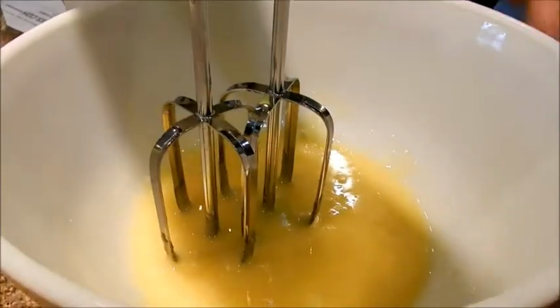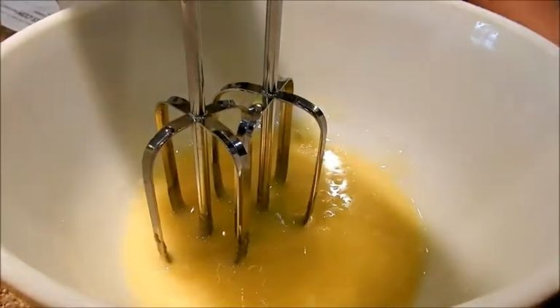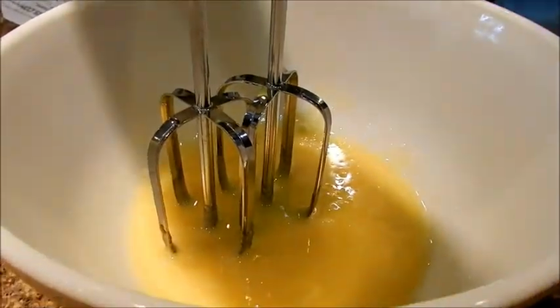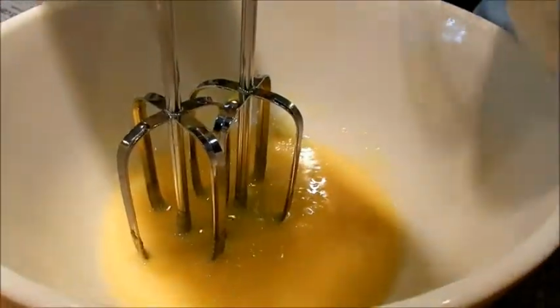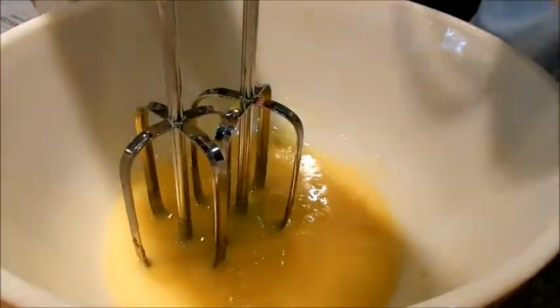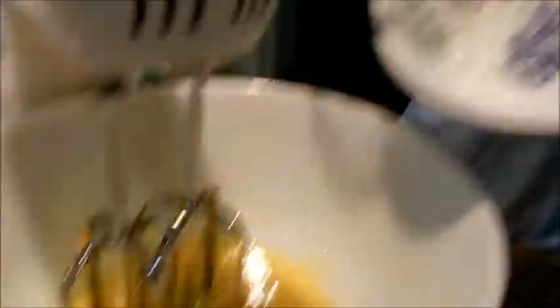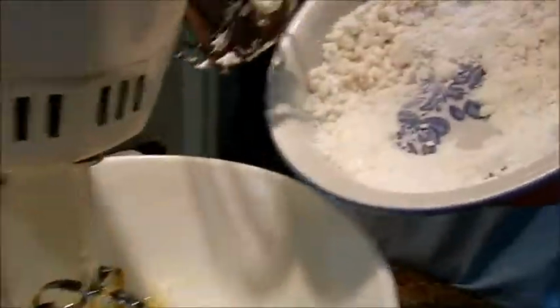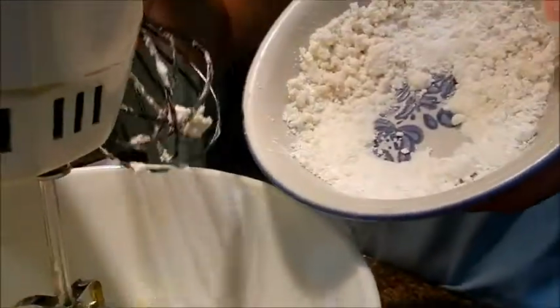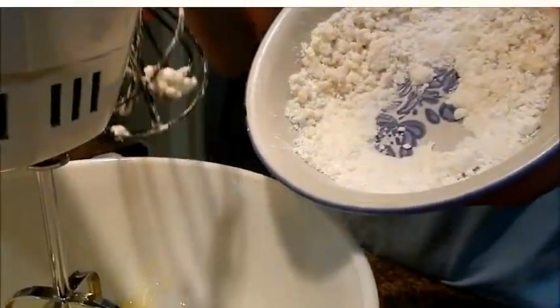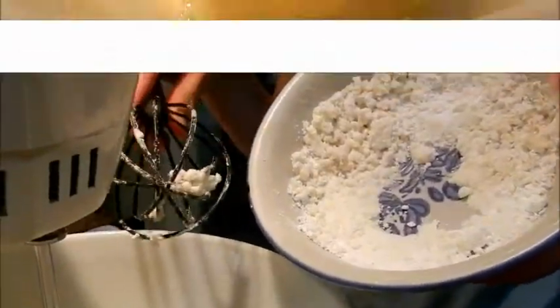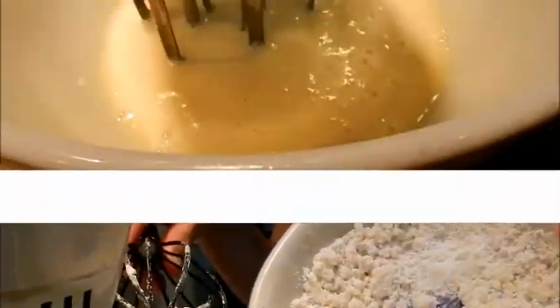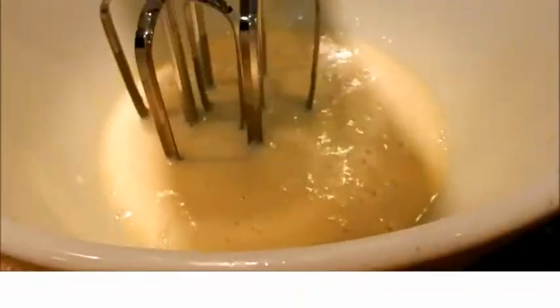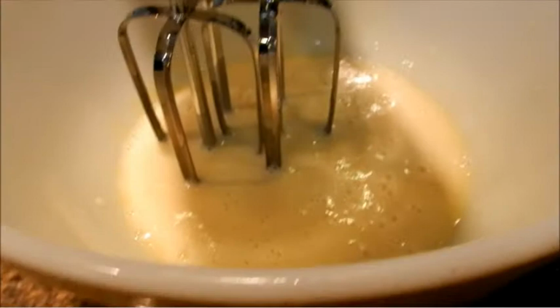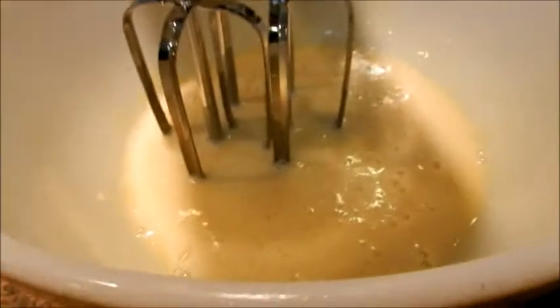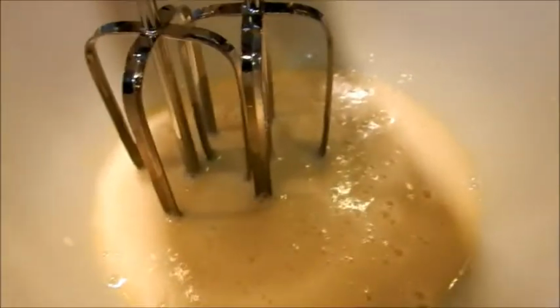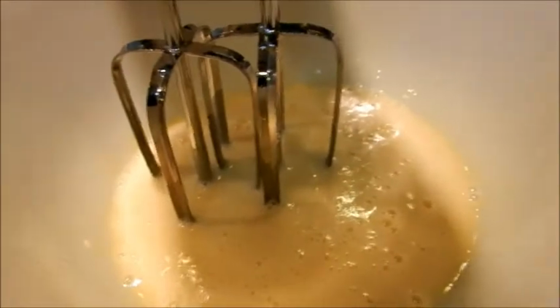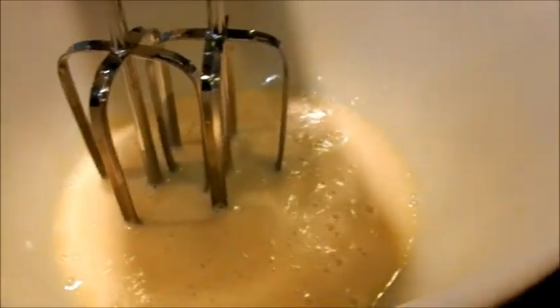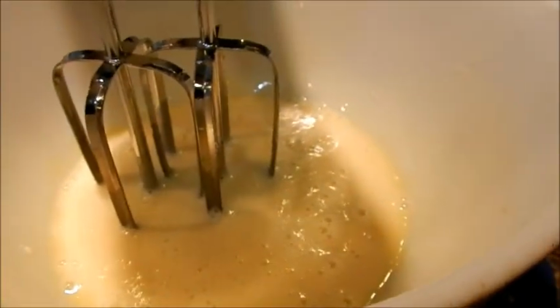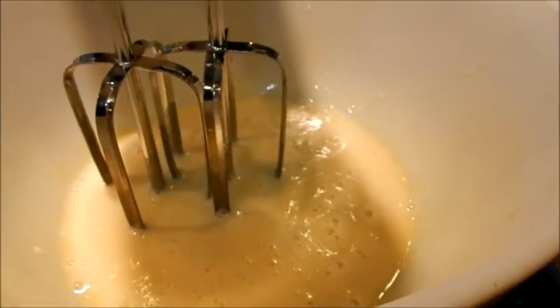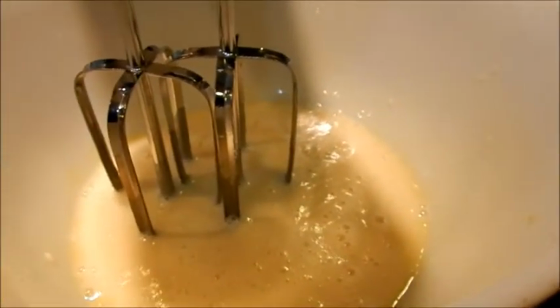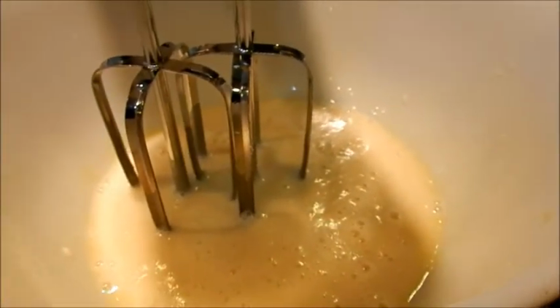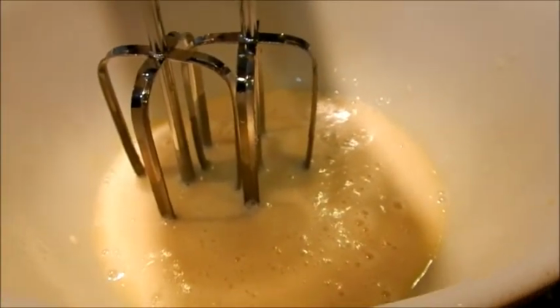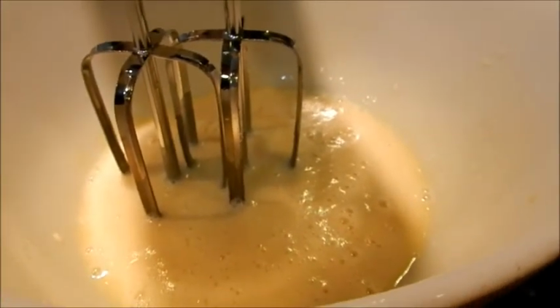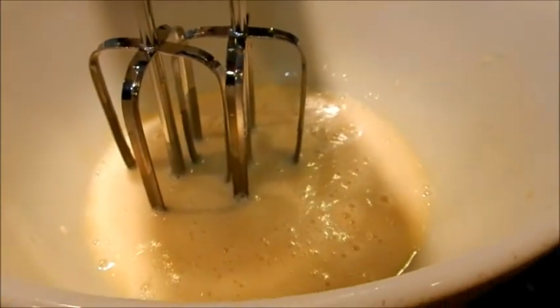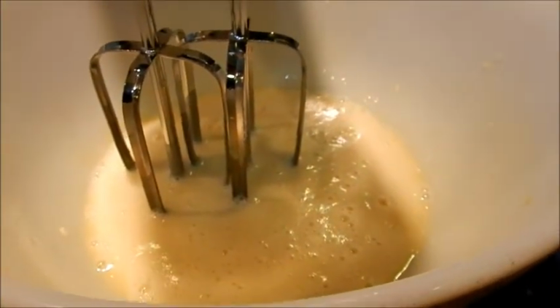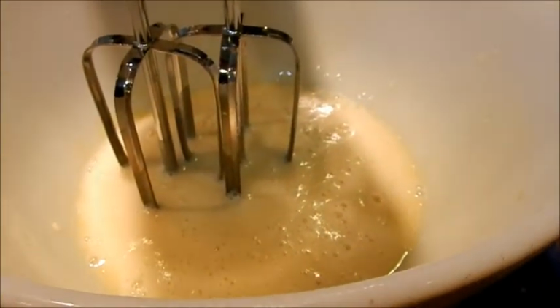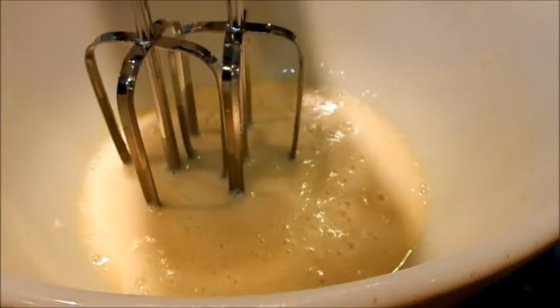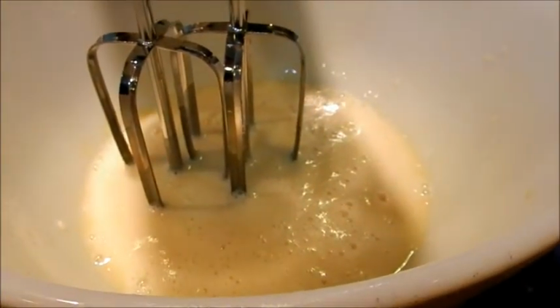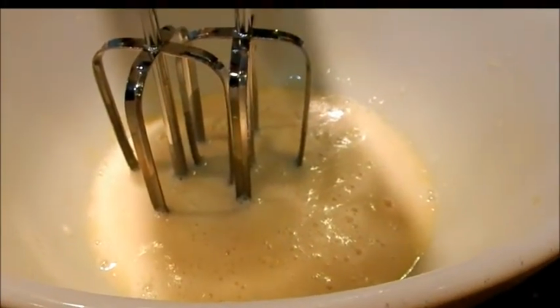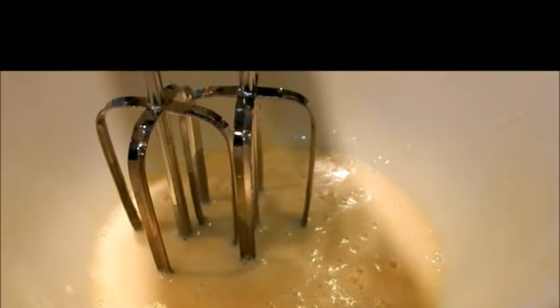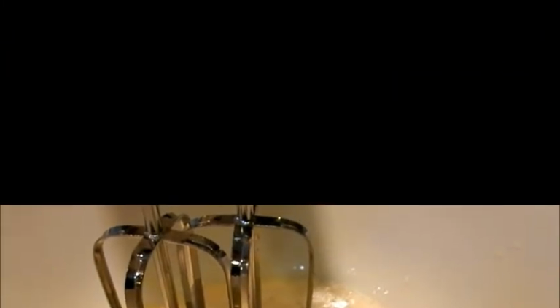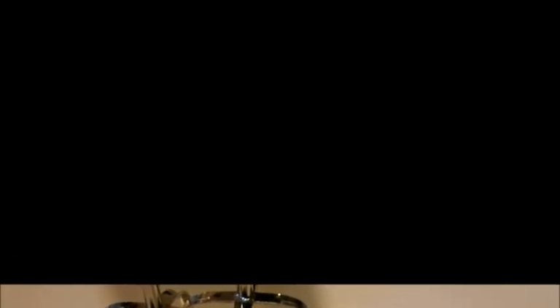I'll keep slowly adding this in and then we'll come back when I'm done. This is just to show you what it looks like now that it's all mixed together. Next step is to cook them on the griddle.